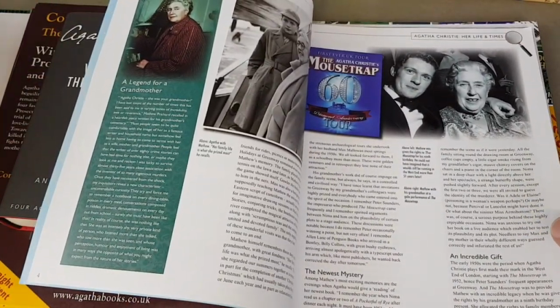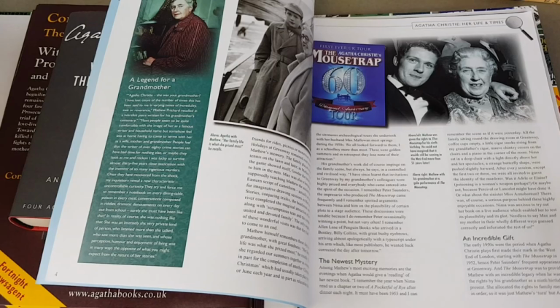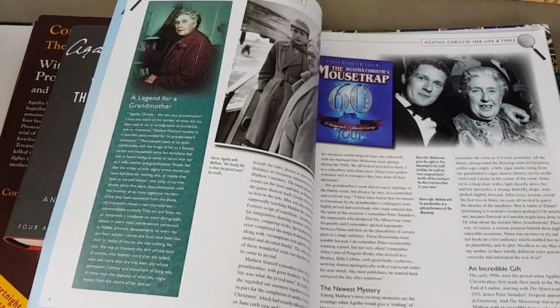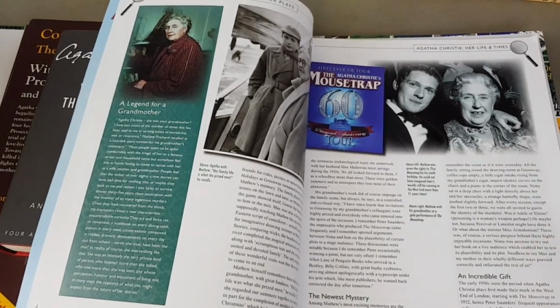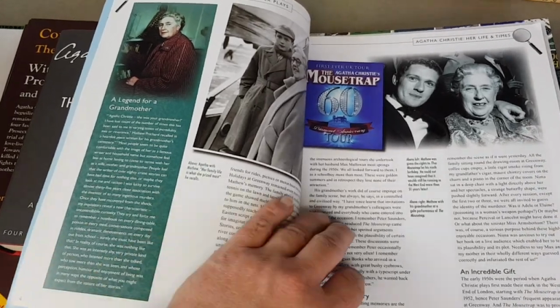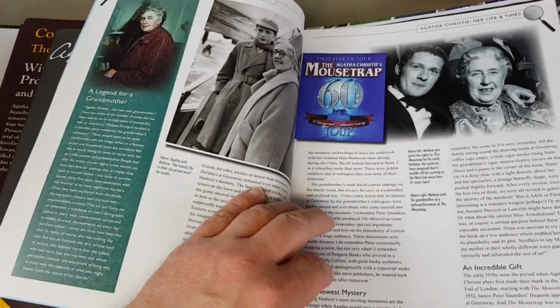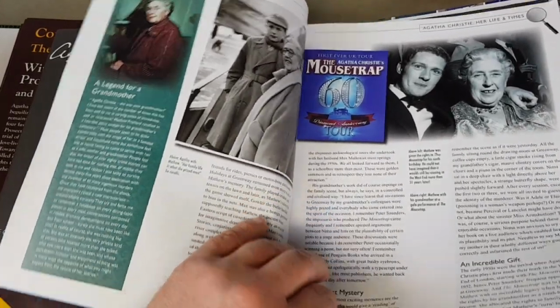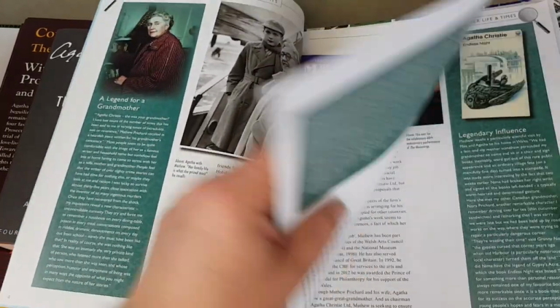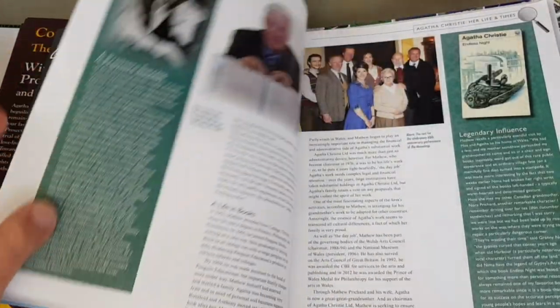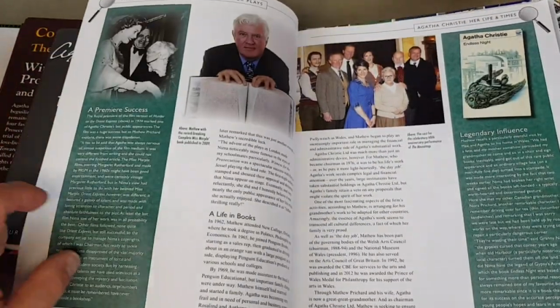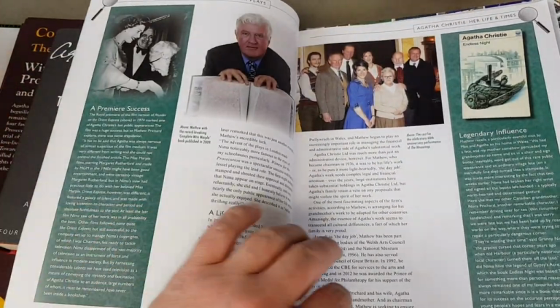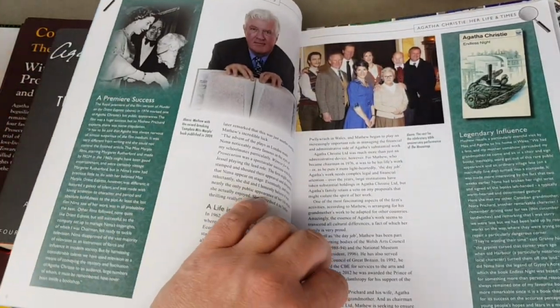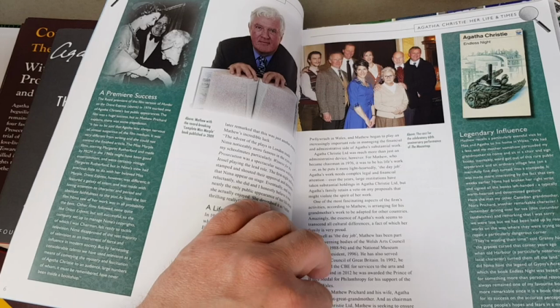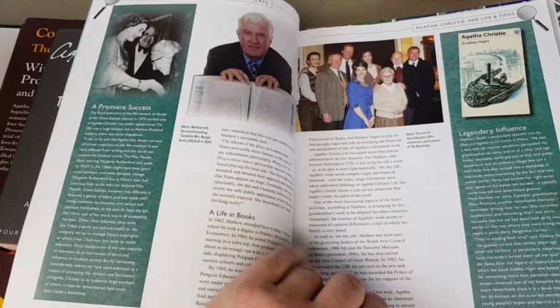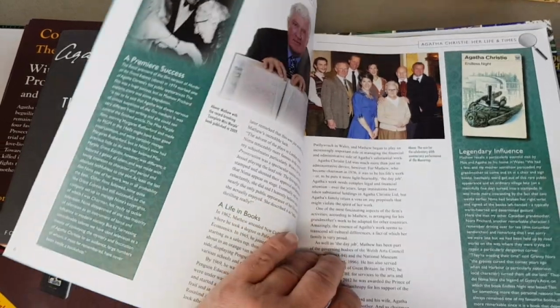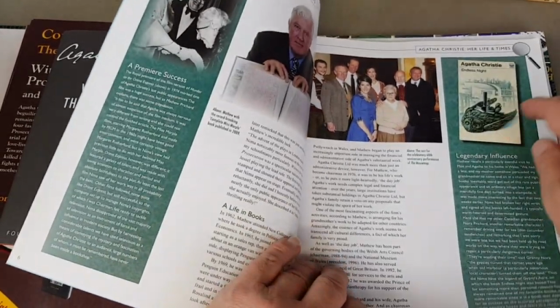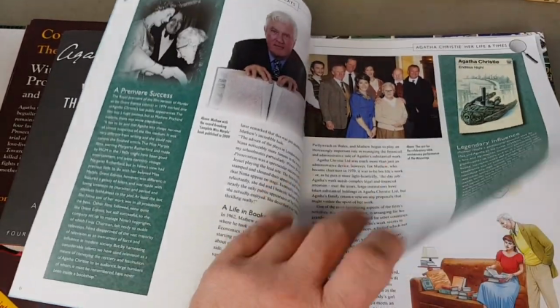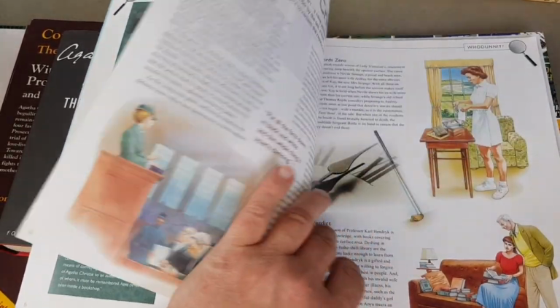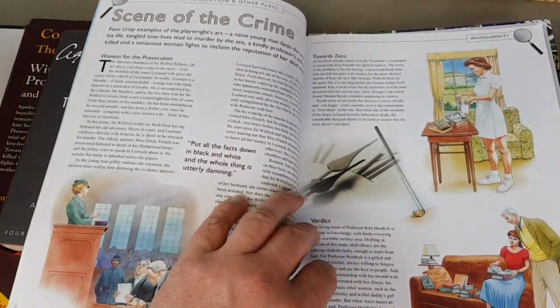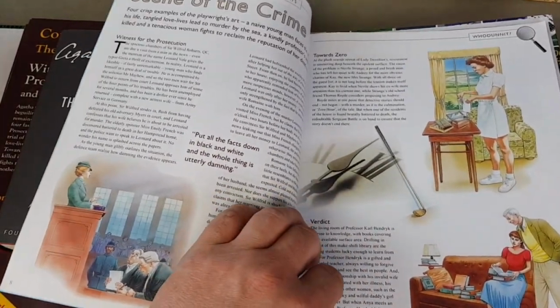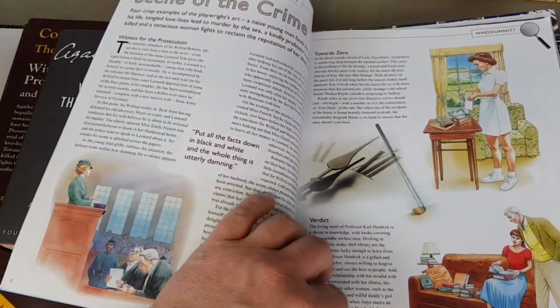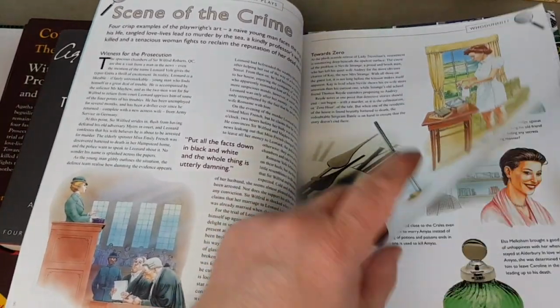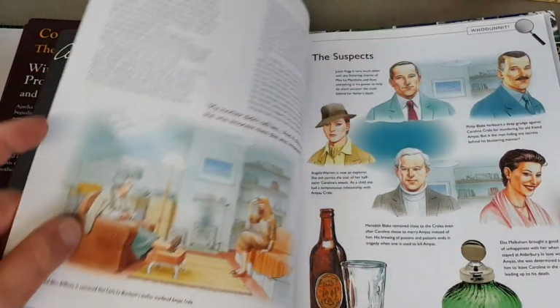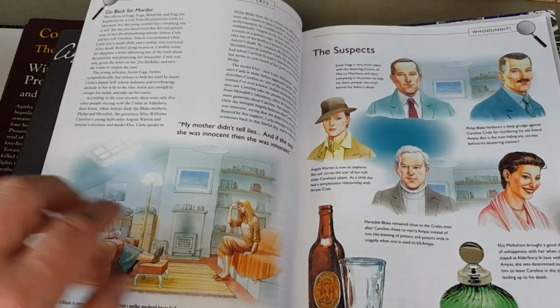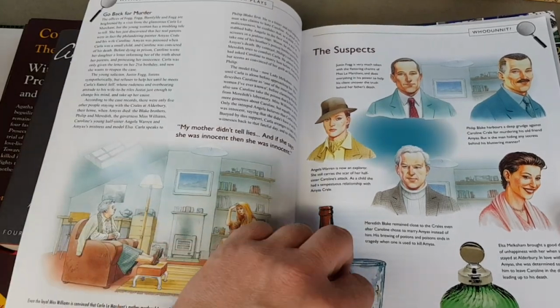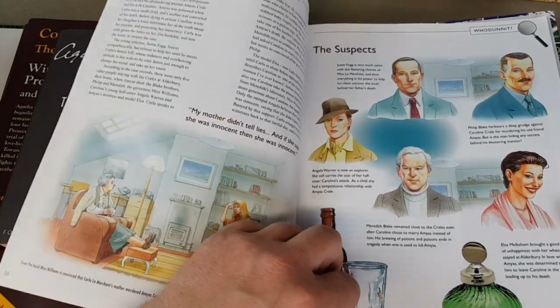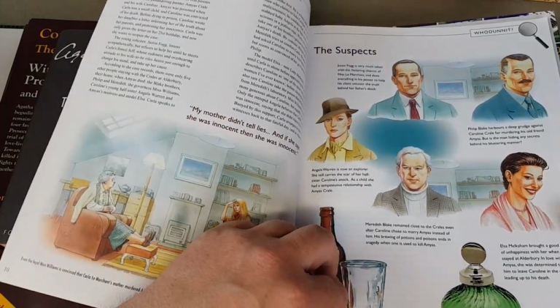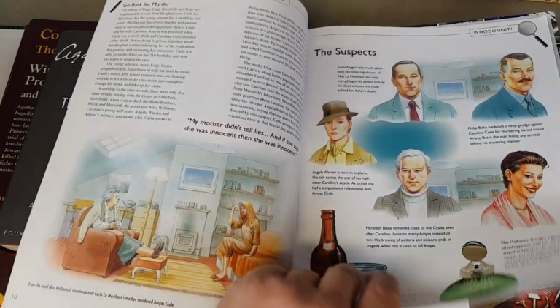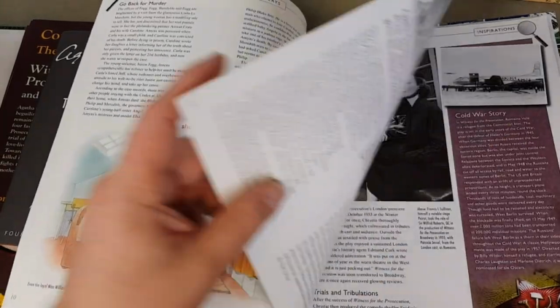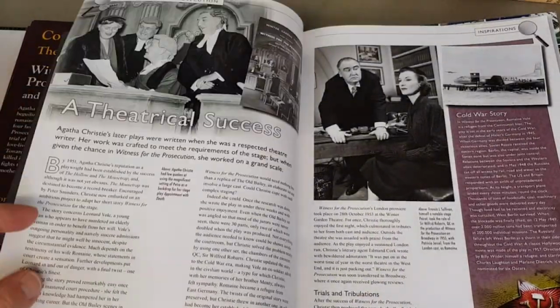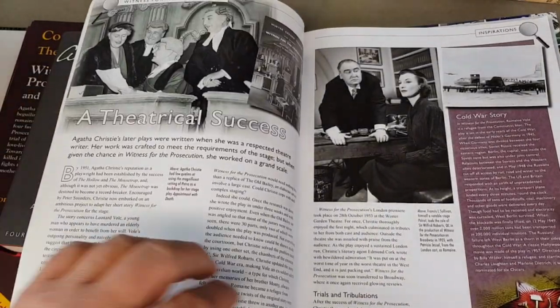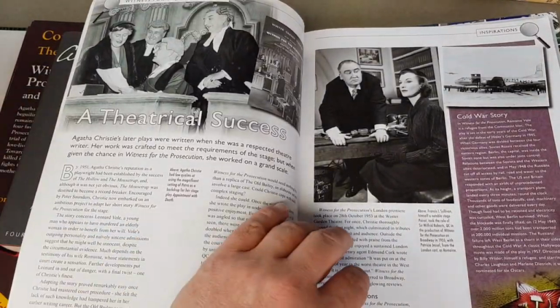I think they must have reprinted almost every Tom Adams cover during this run — but why not. And a fair few of the Pan ones as well.